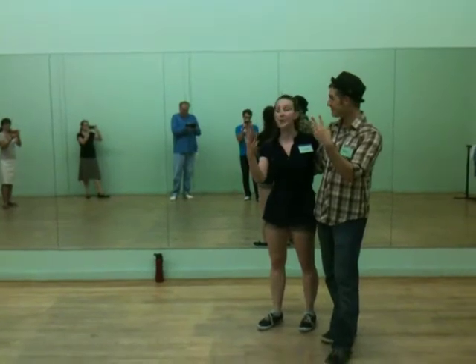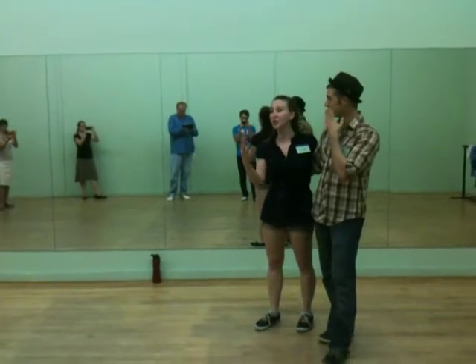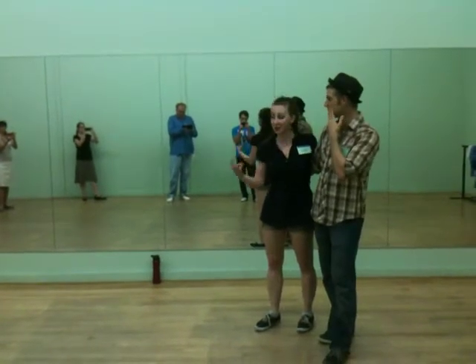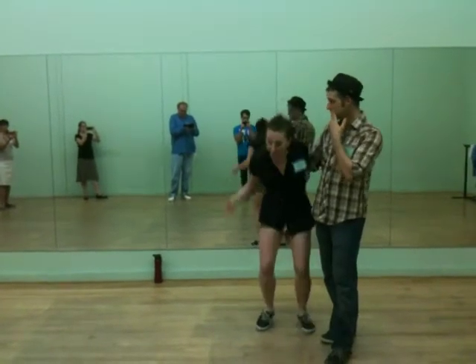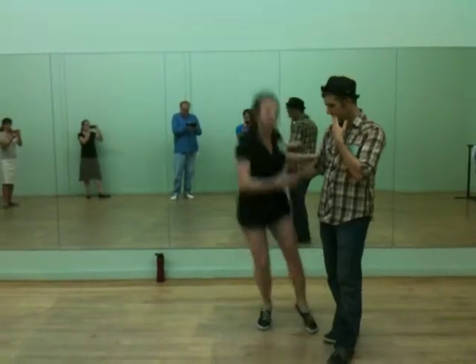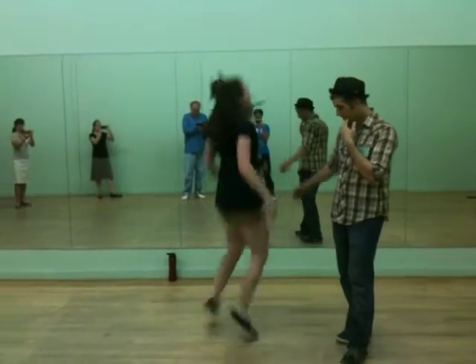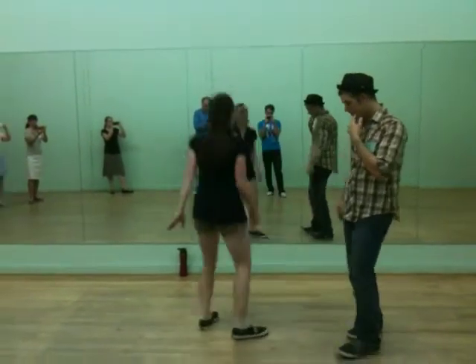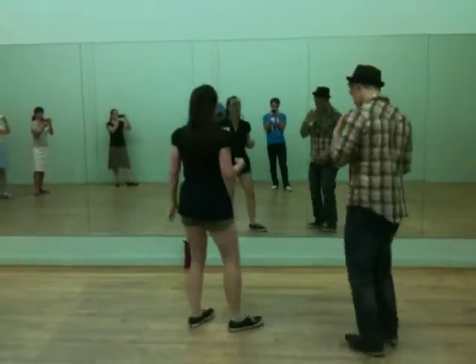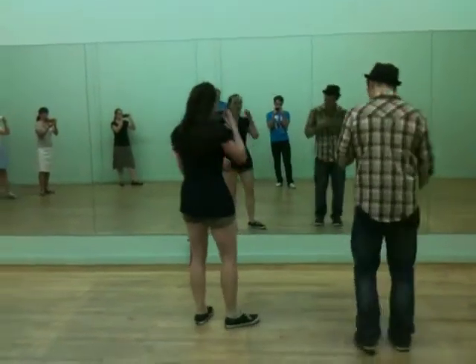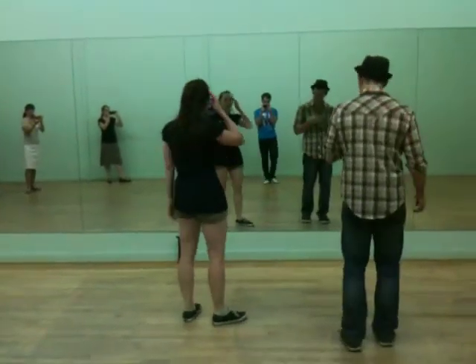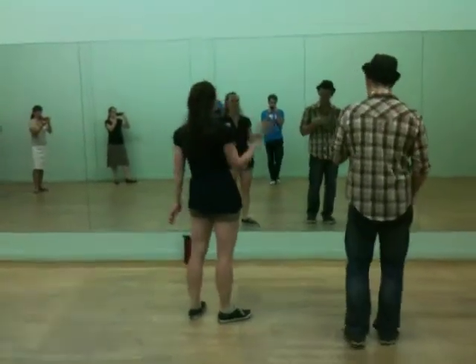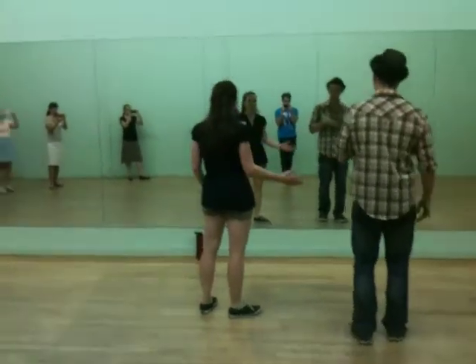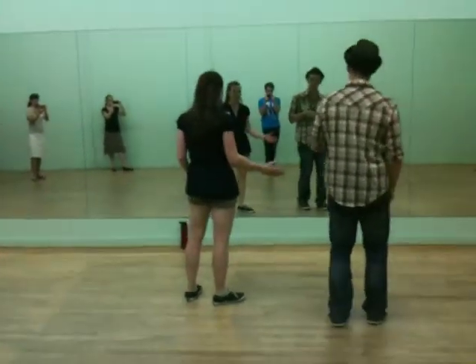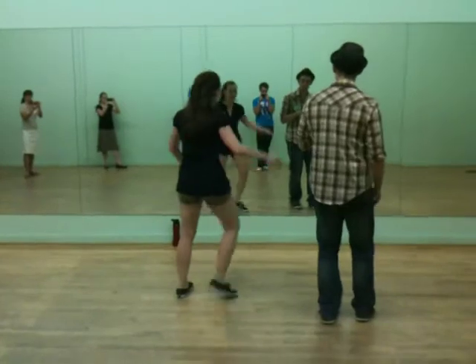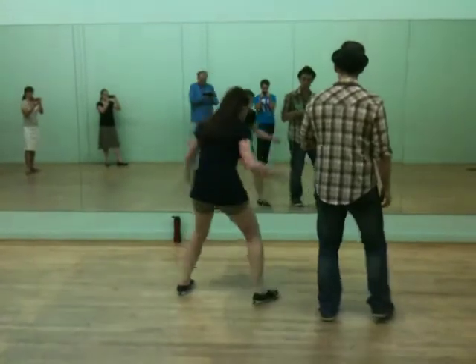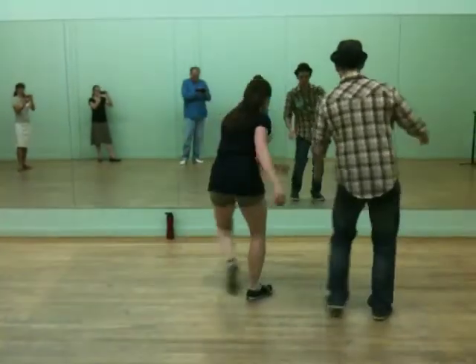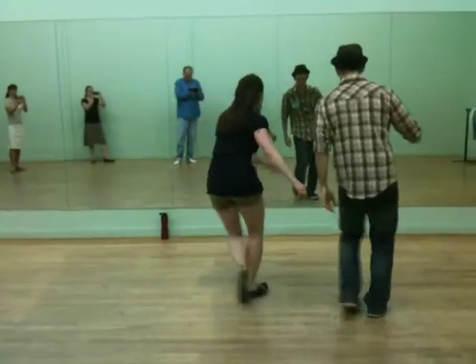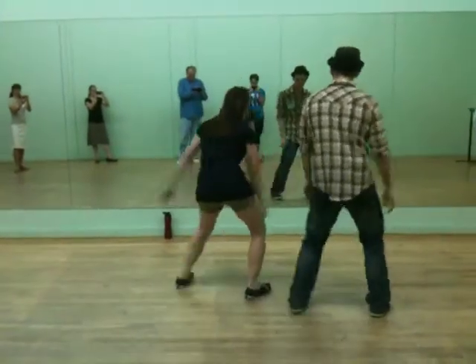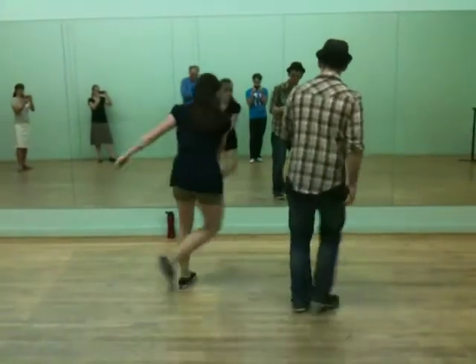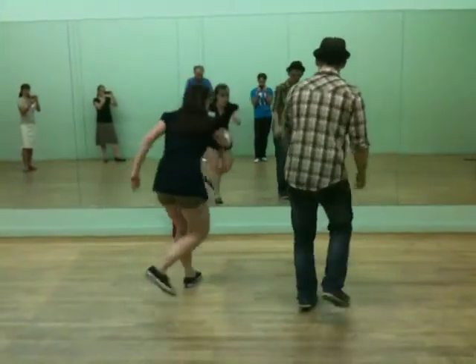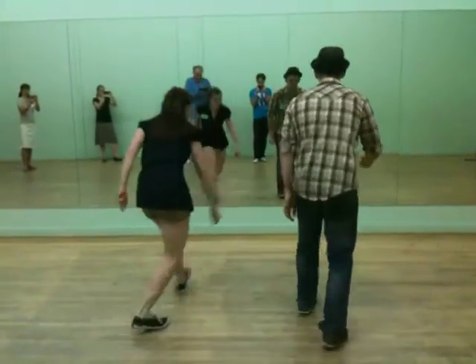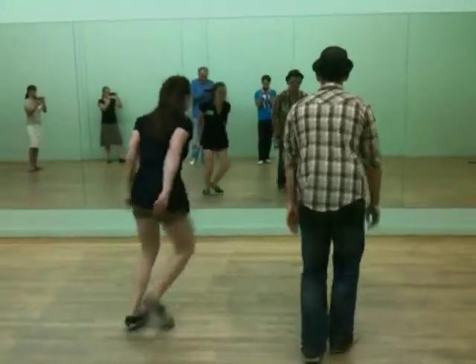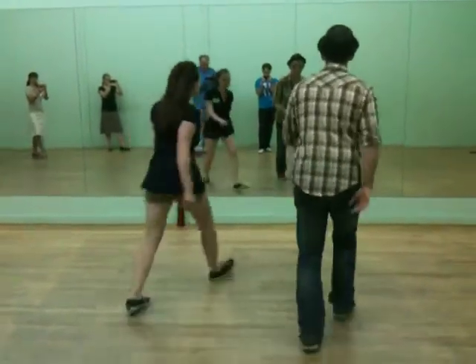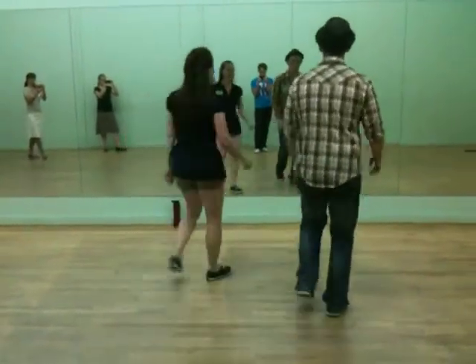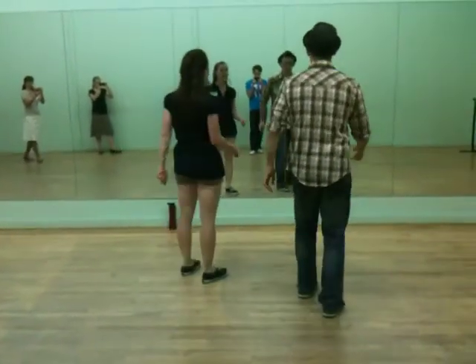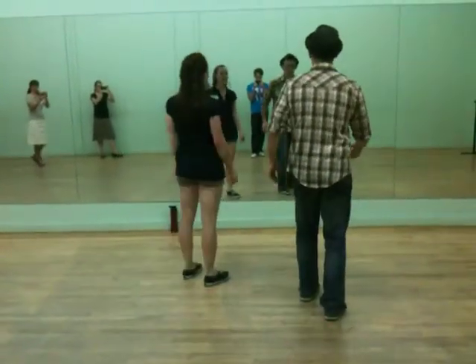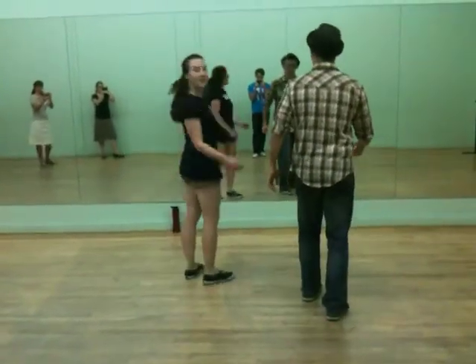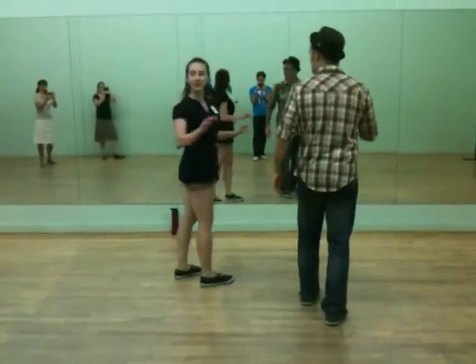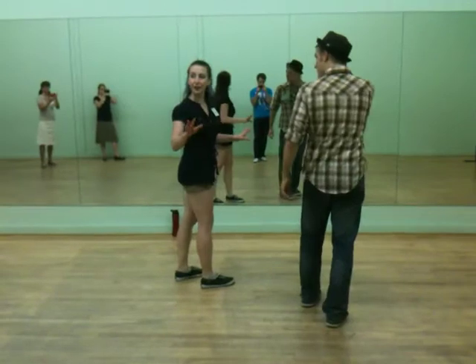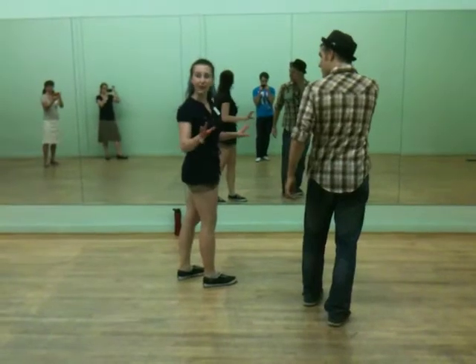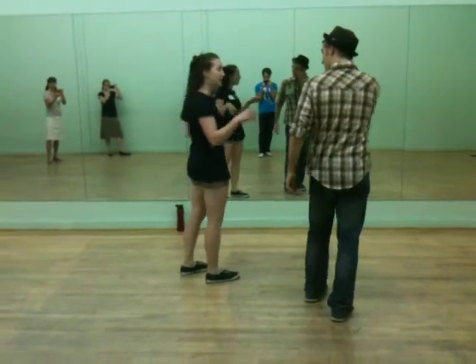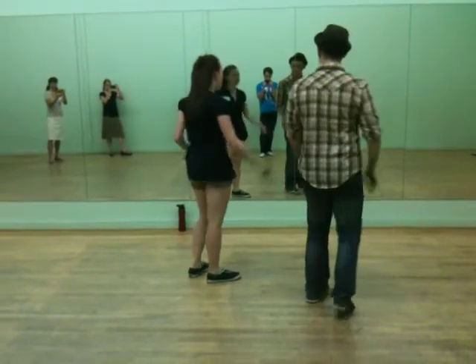We went over the Shim Sham first. So we have the break: eight, one, two, three, four, five, six, seven. And then just the very first phrase of the Shim Sham.